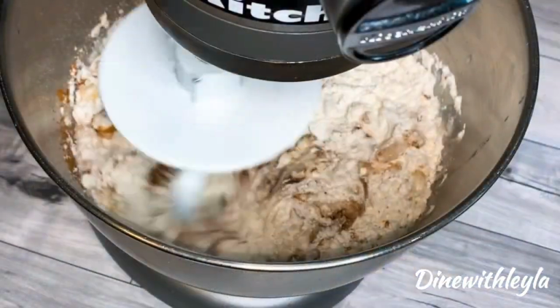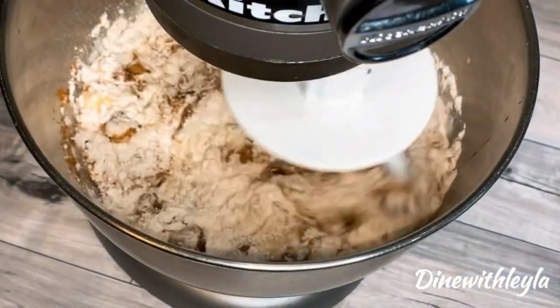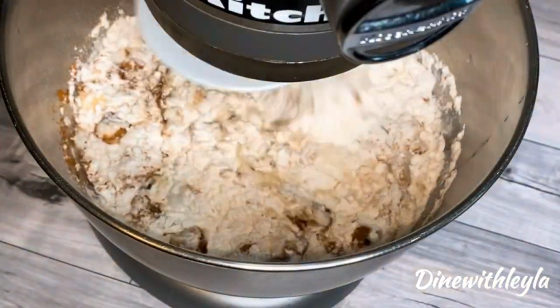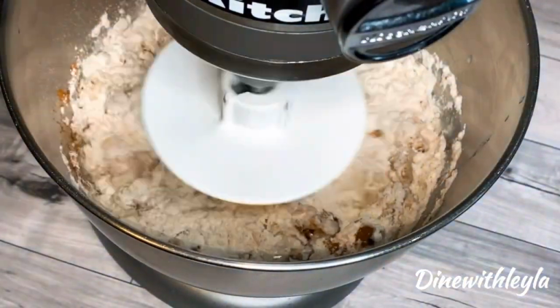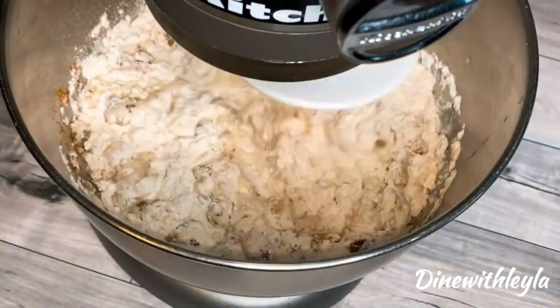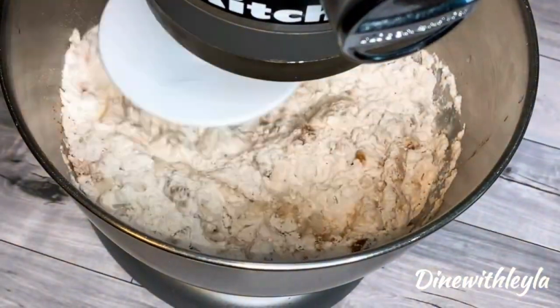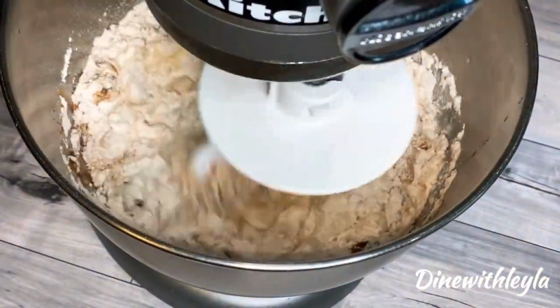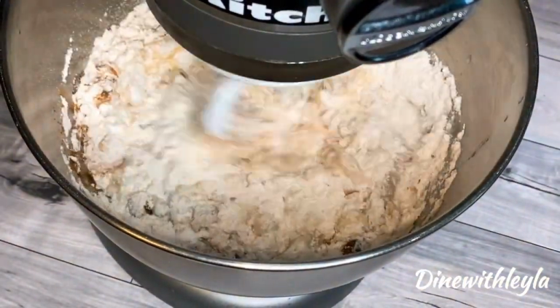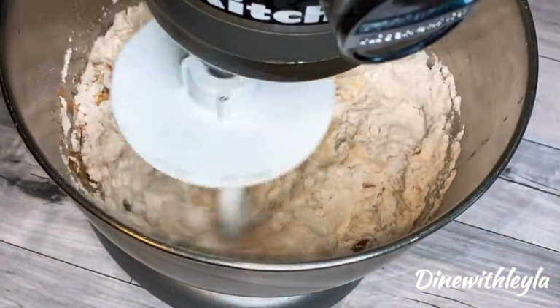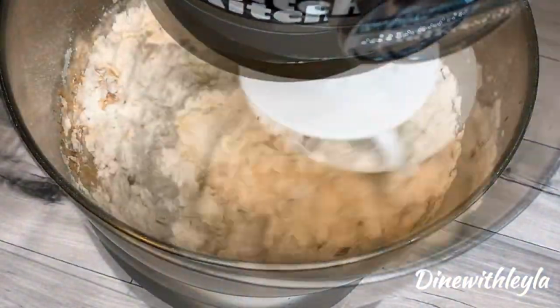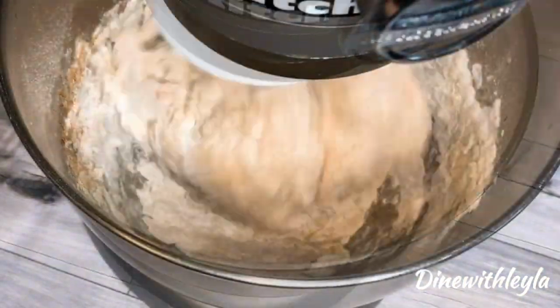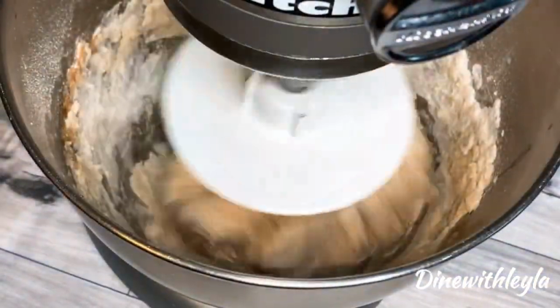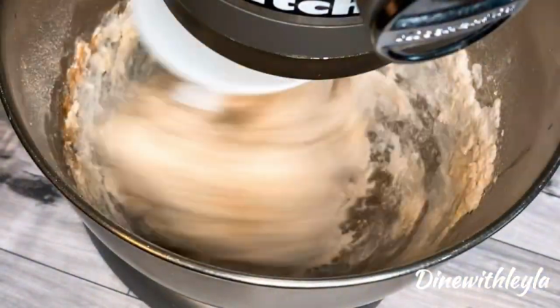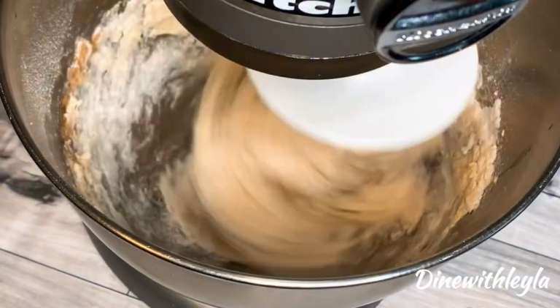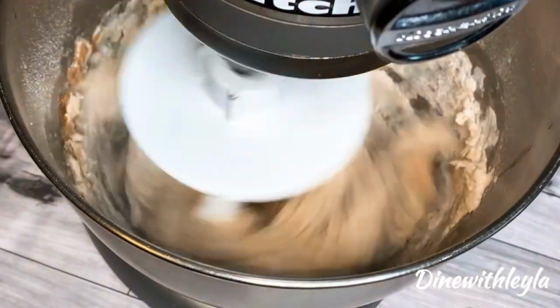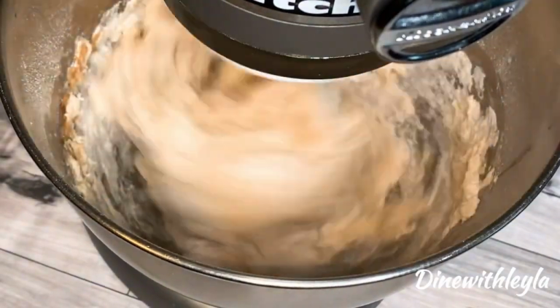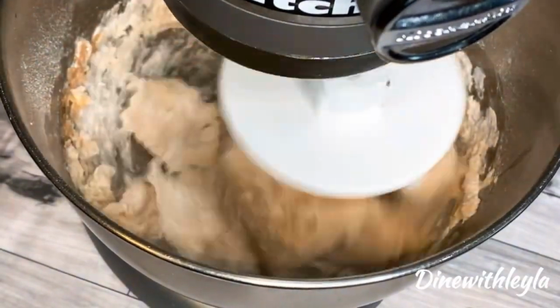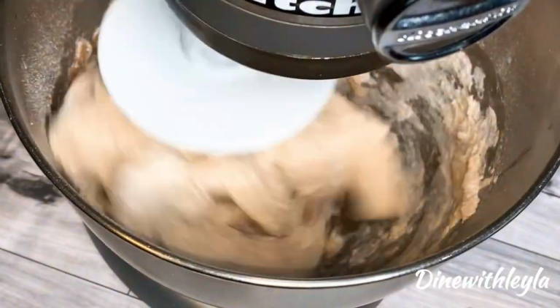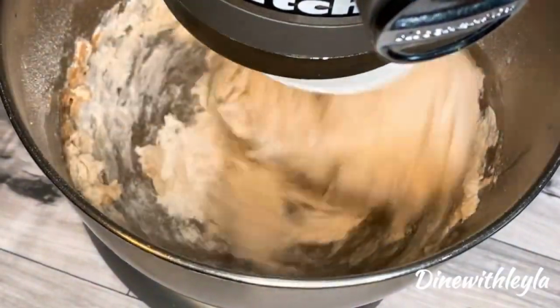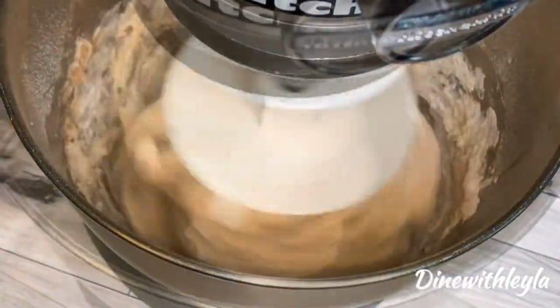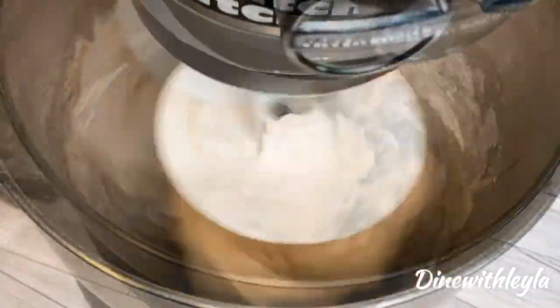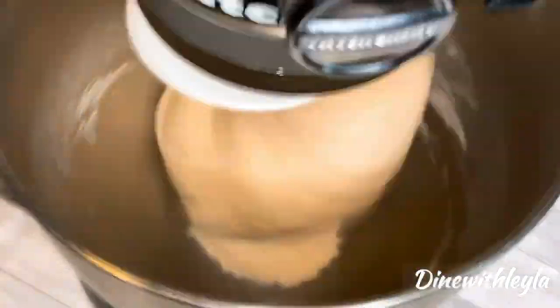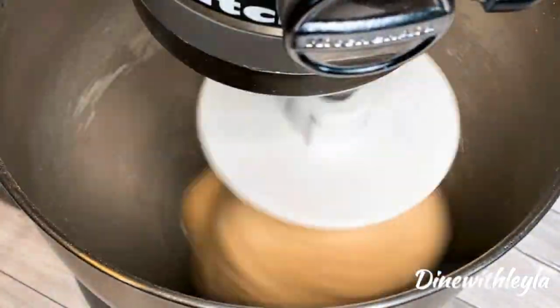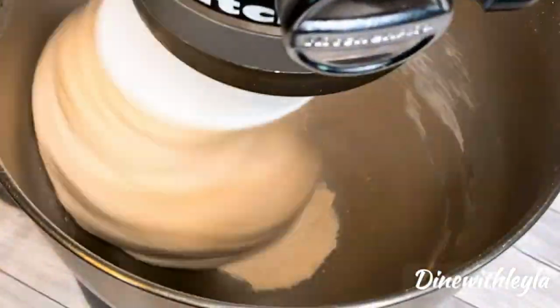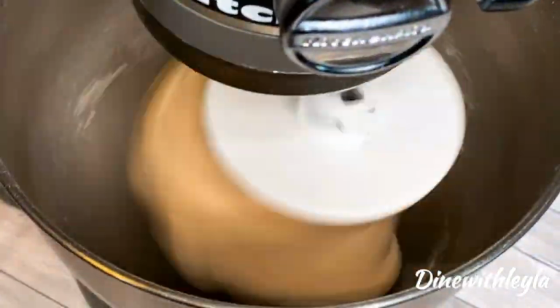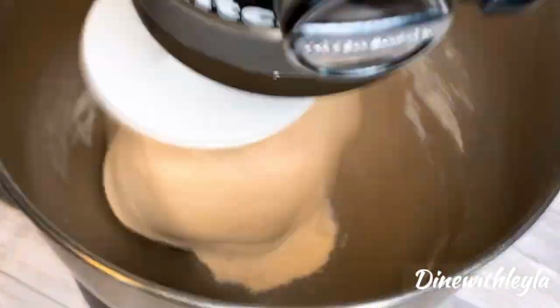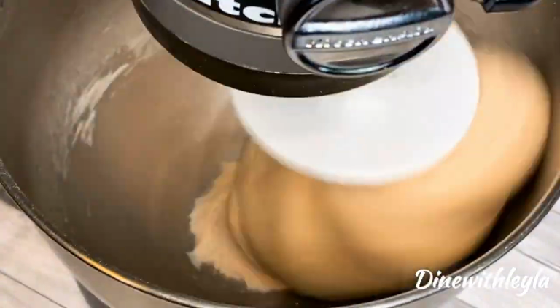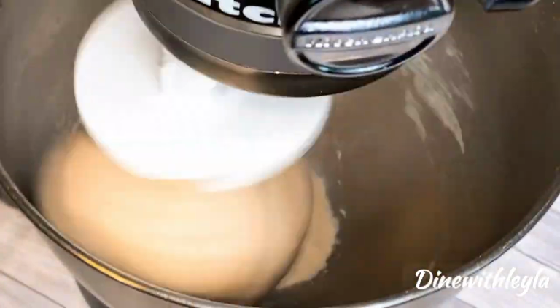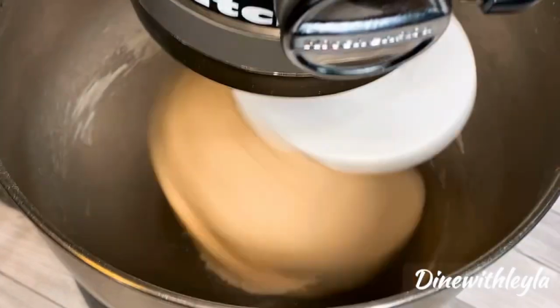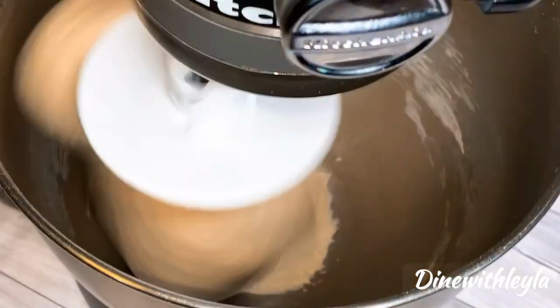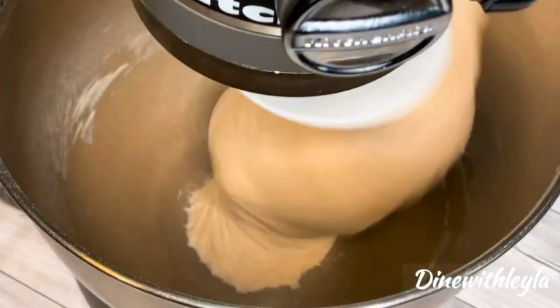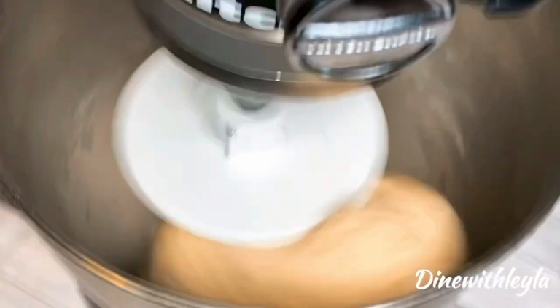The vanilla and cinnamon are optional. I'm starting at a low speed and then I'm going to increase my speed and just keep kneading the dough for about five to eight minutes.